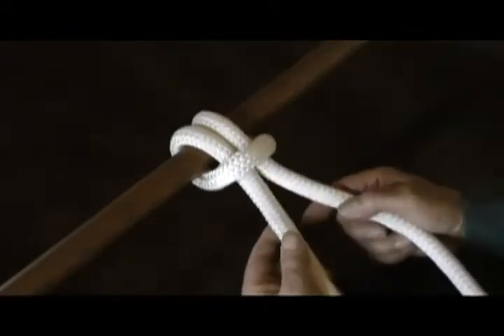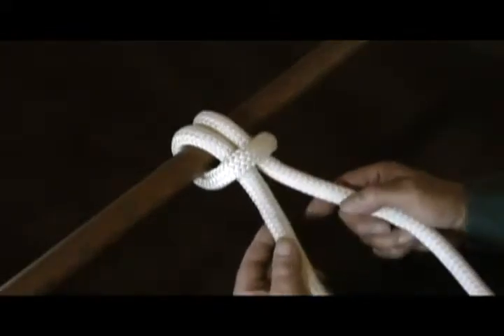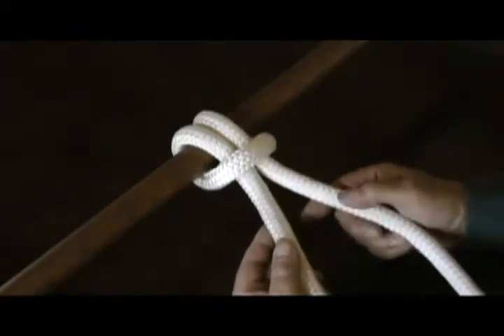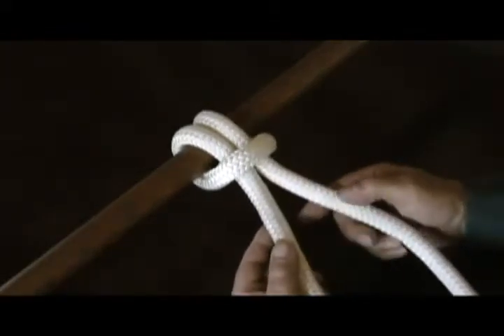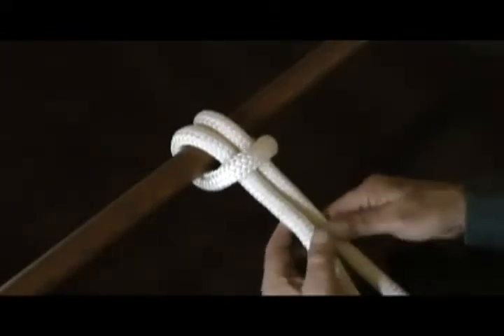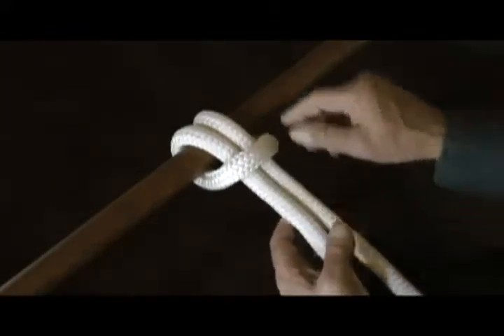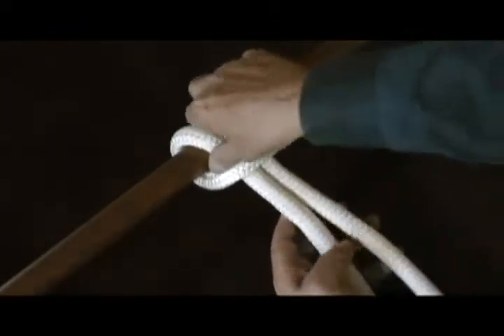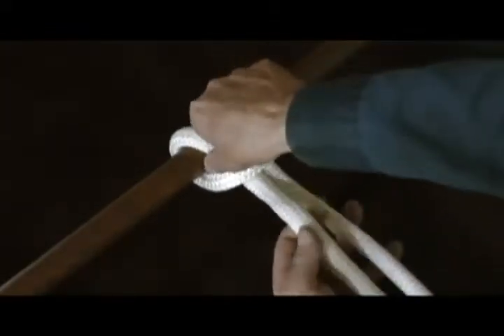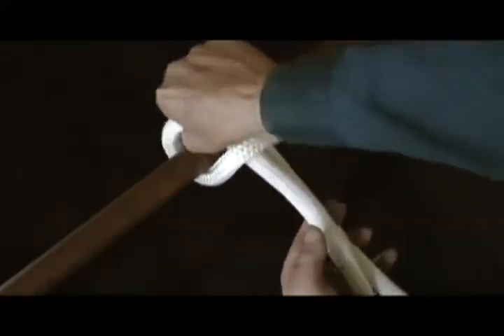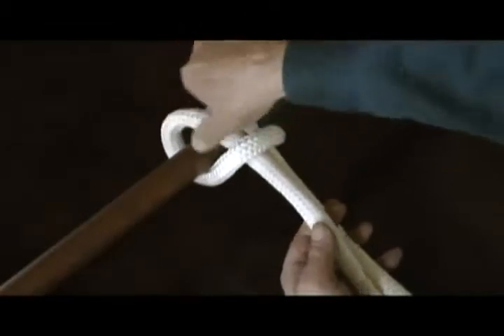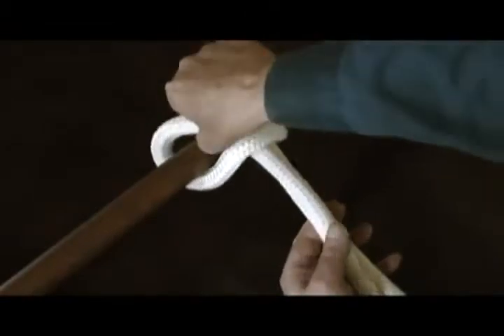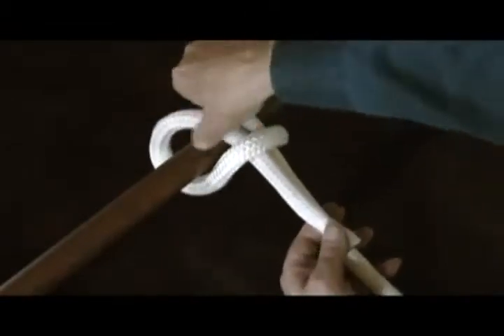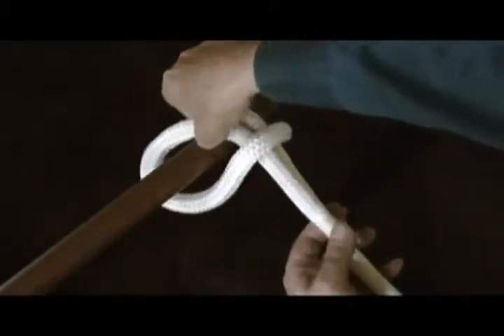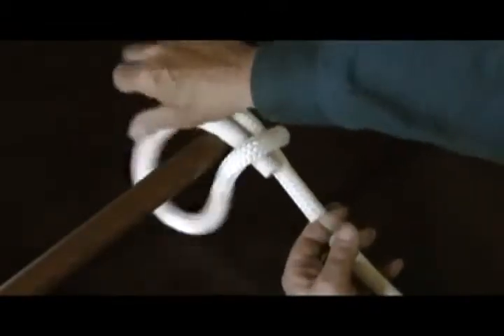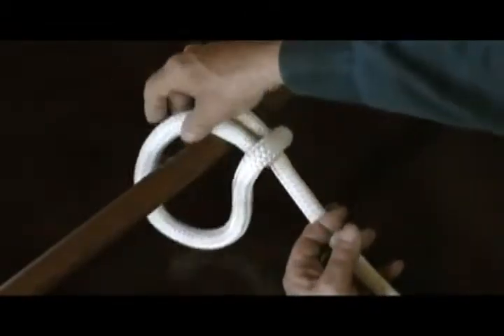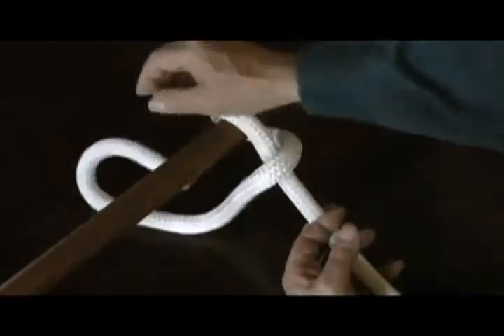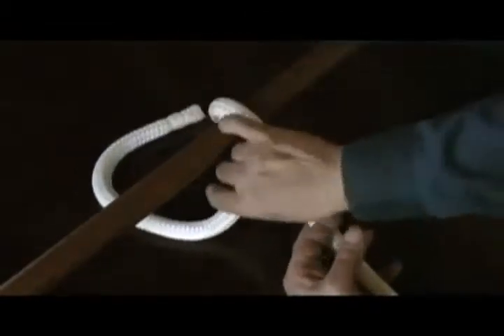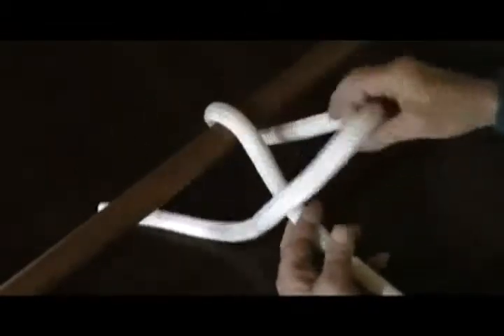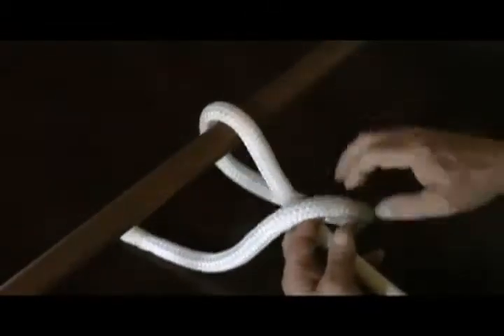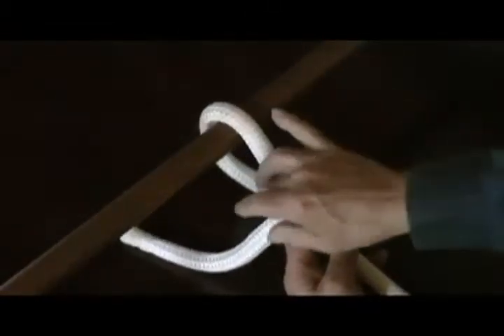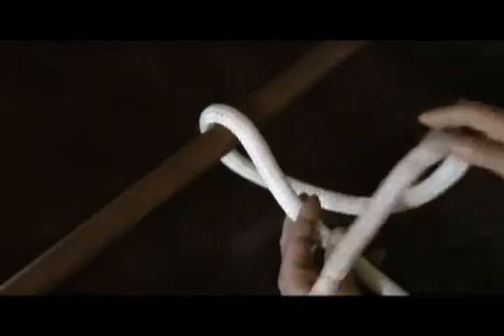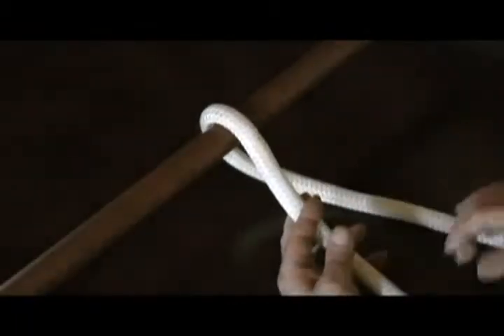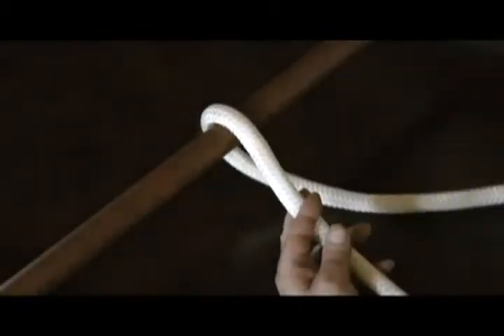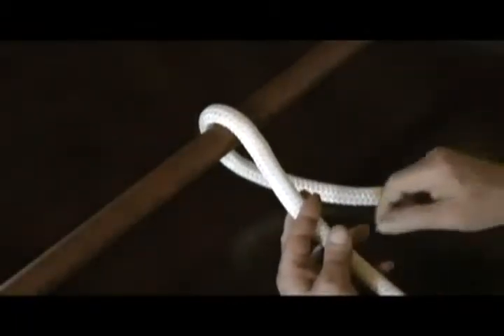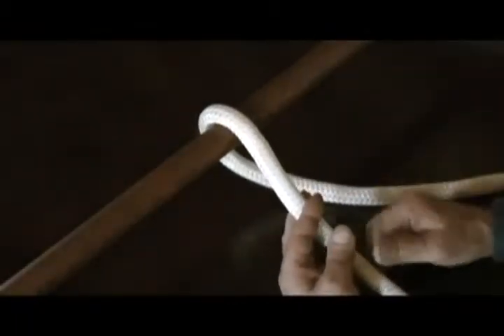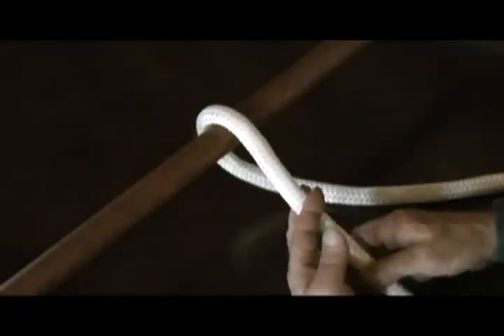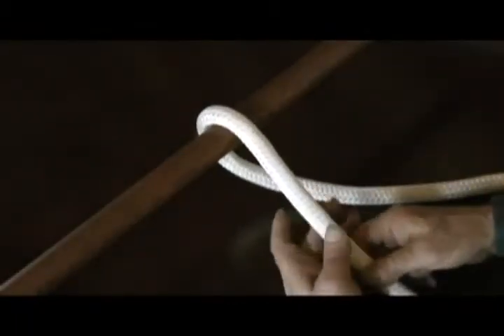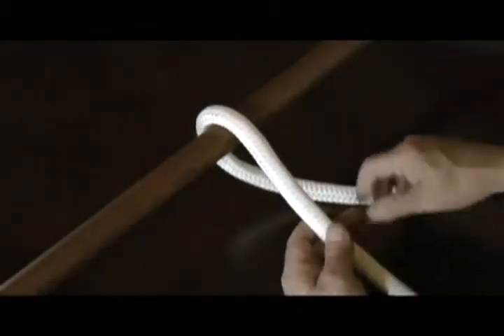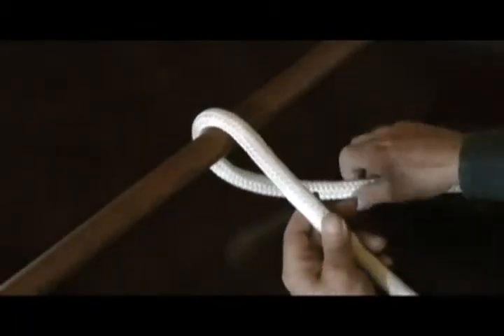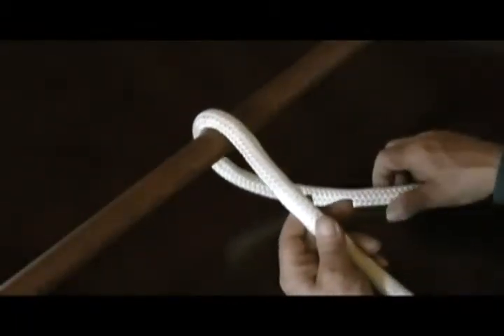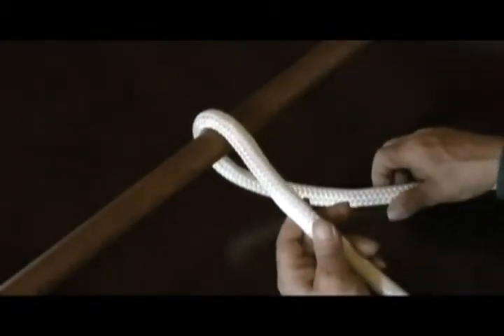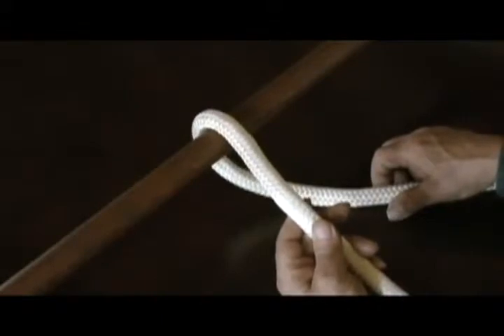This is a cinch knot, made famous by the cowboys — it's the knot they use to hold their saddle on their horse. It's also used by fishermen for making nets and by people doing fancy work for stringing on a frame.